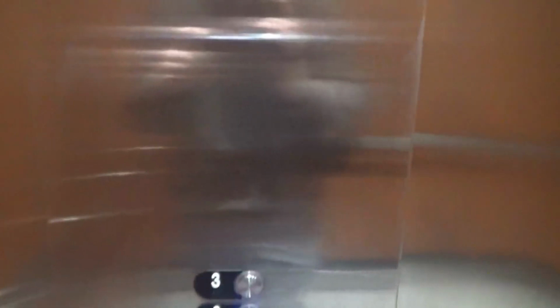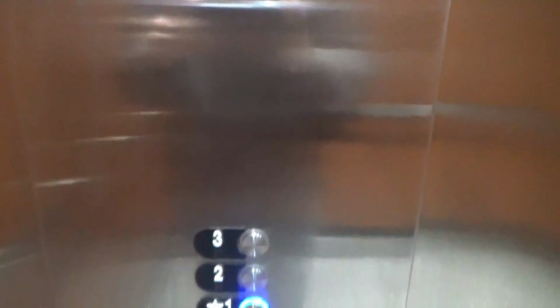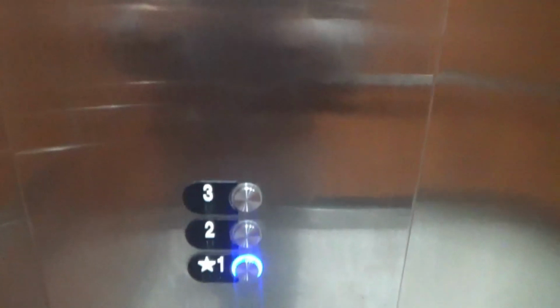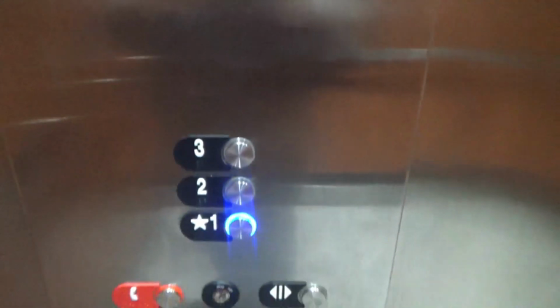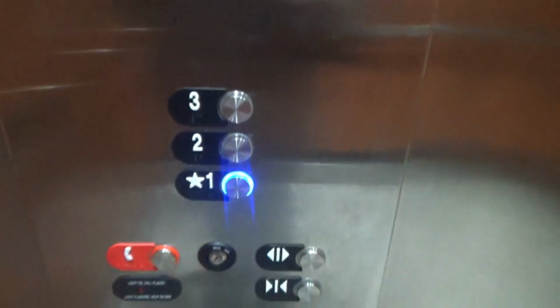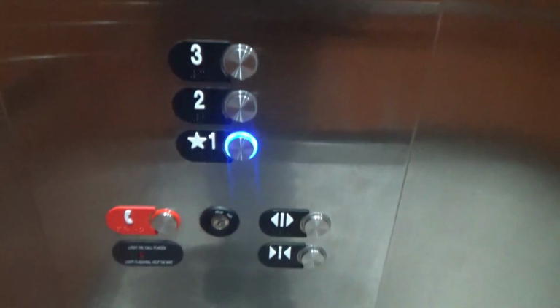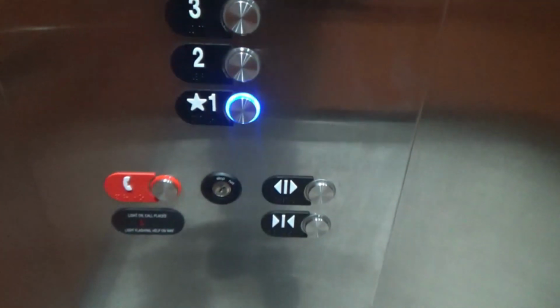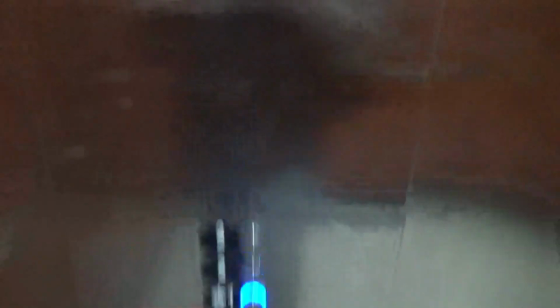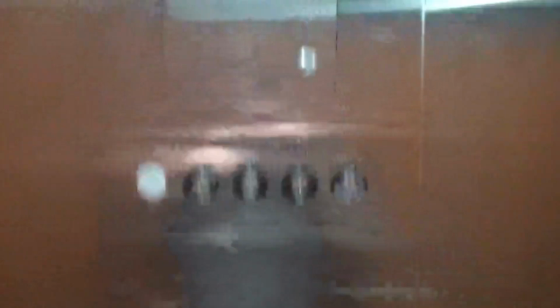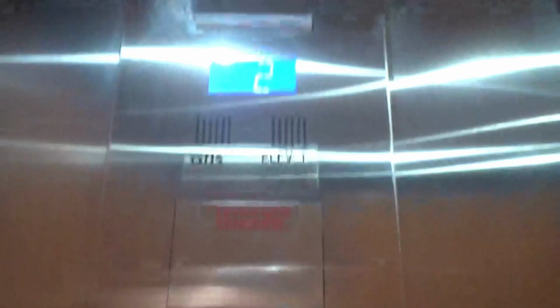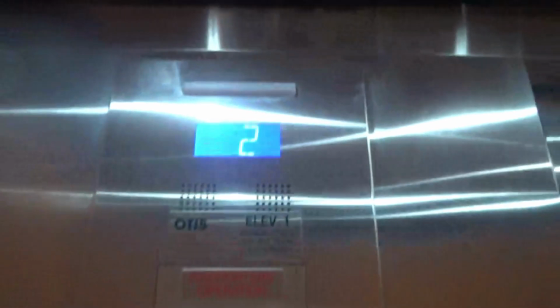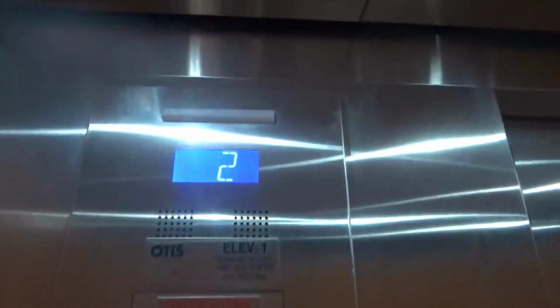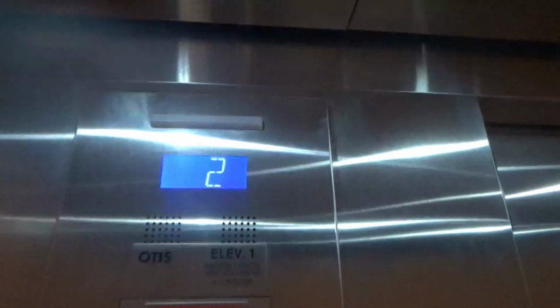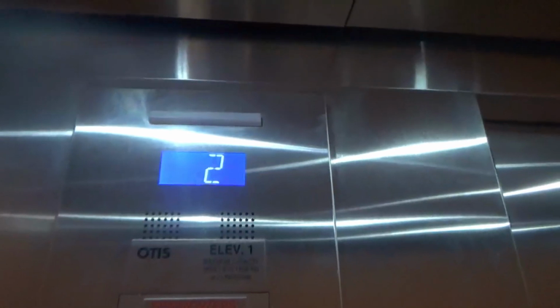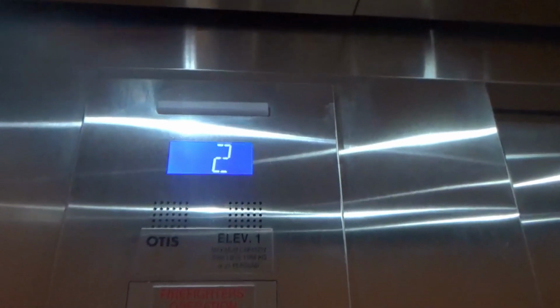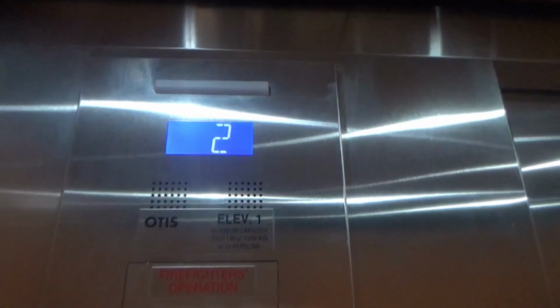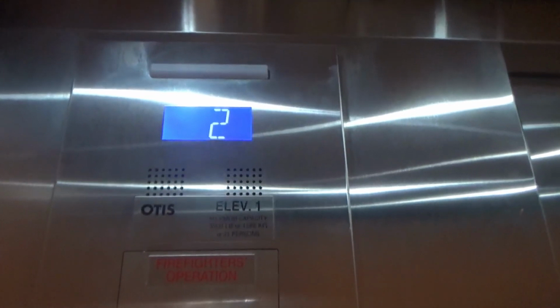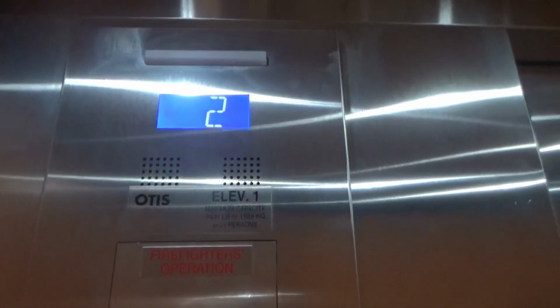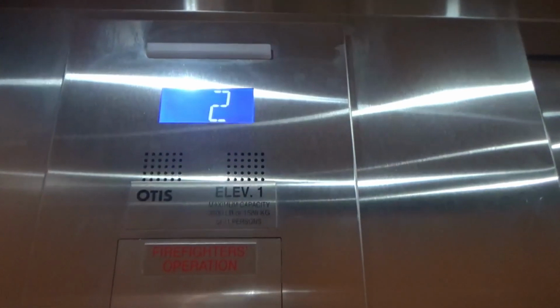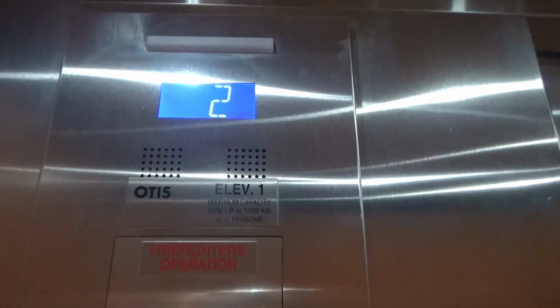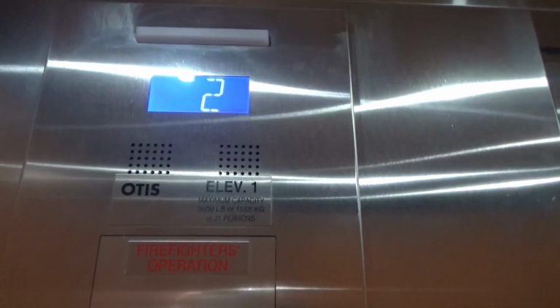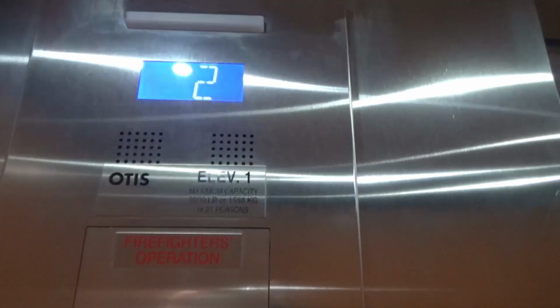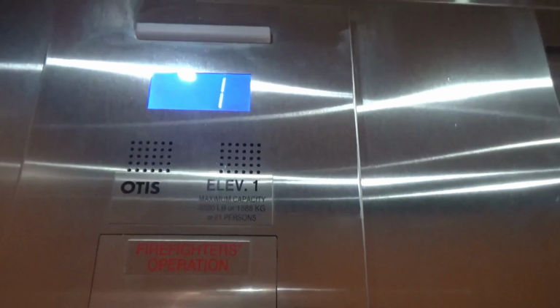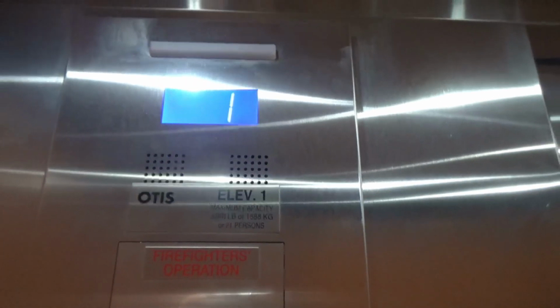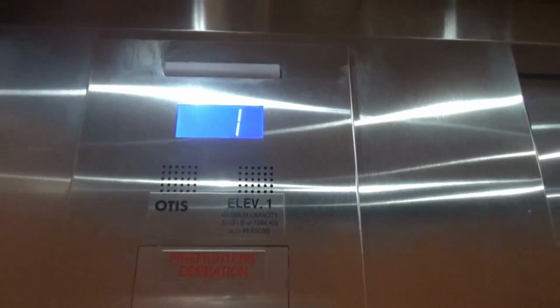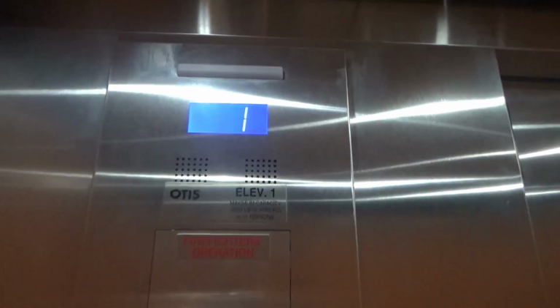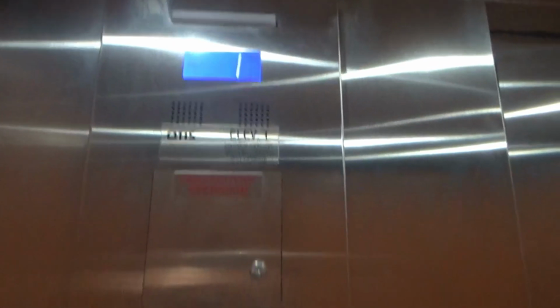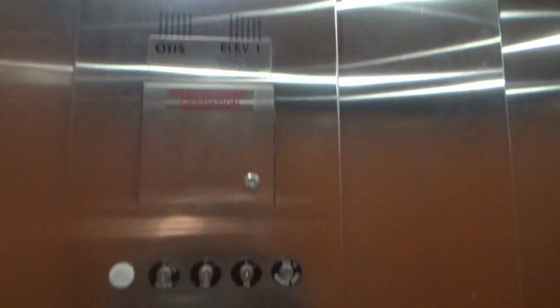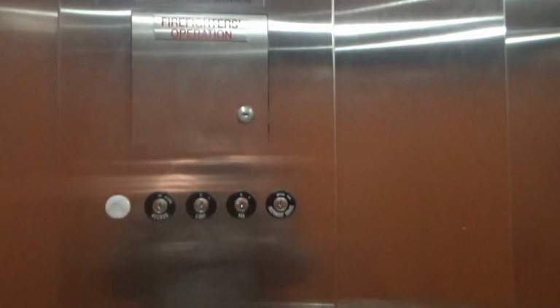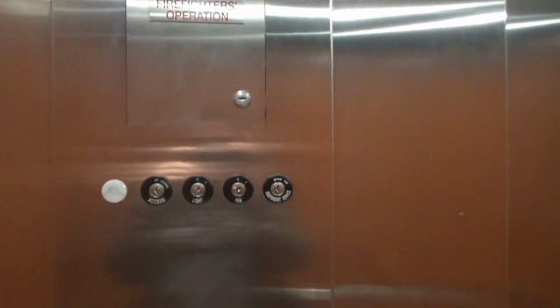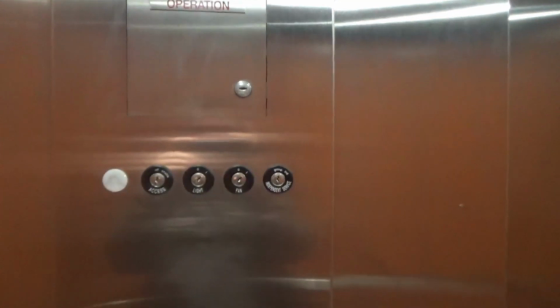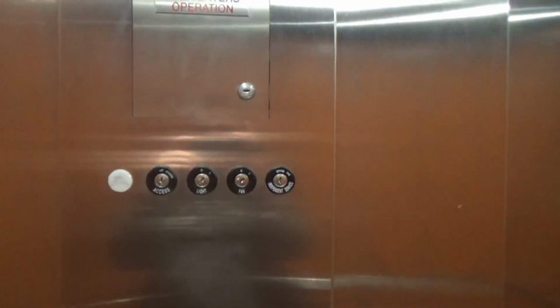These are your buttons. And here's your indicator. Capacity is 3500 pounds. Elevator 1, and here is the first floor. Here are the key switches.